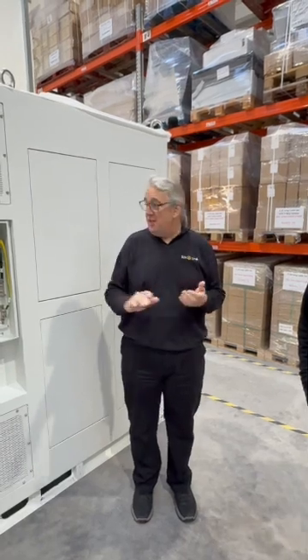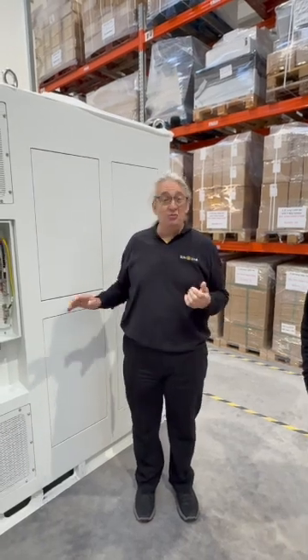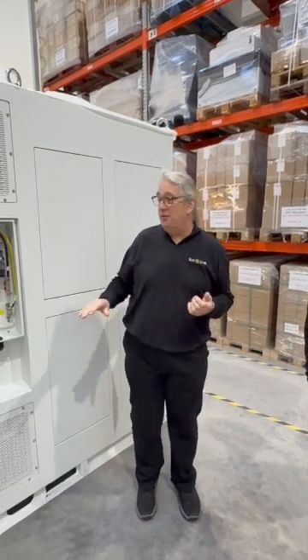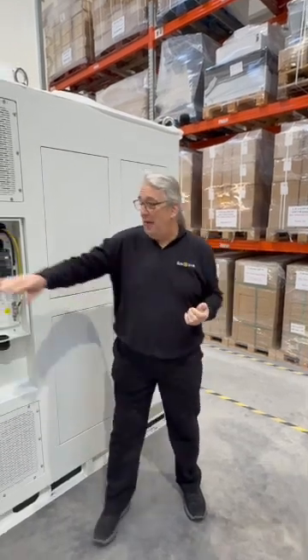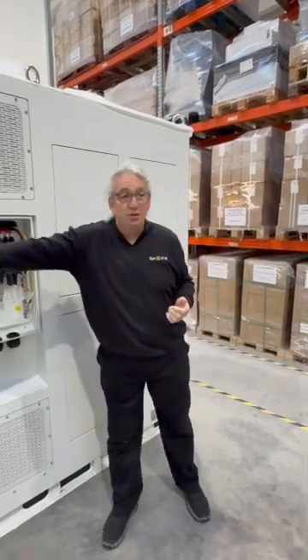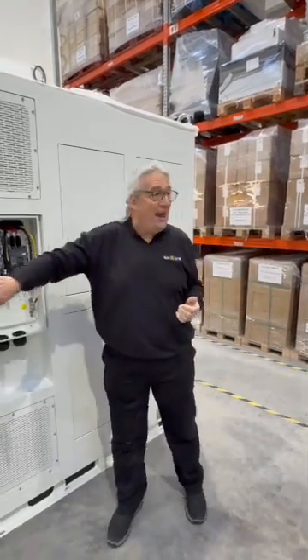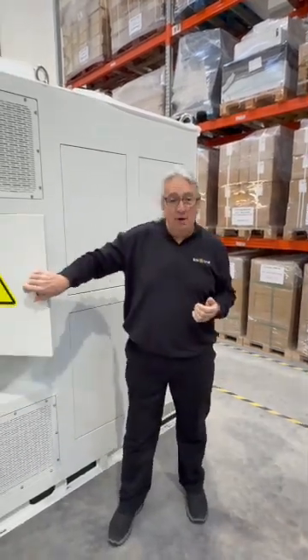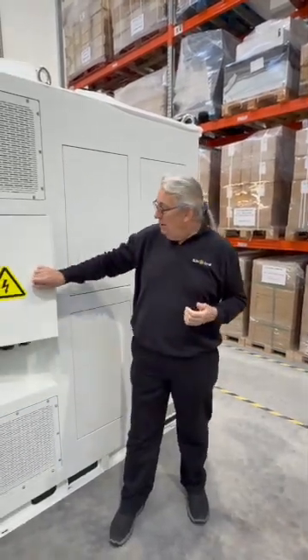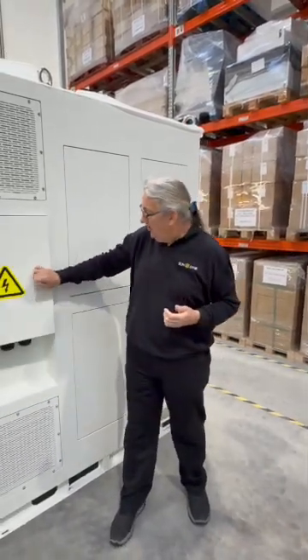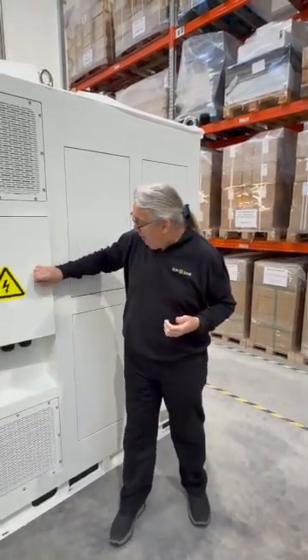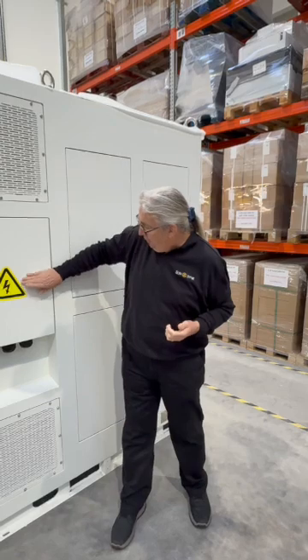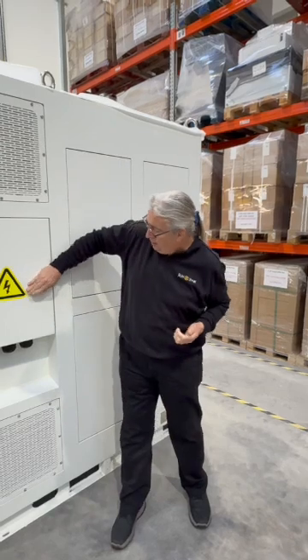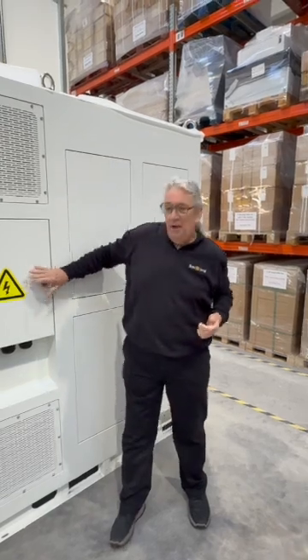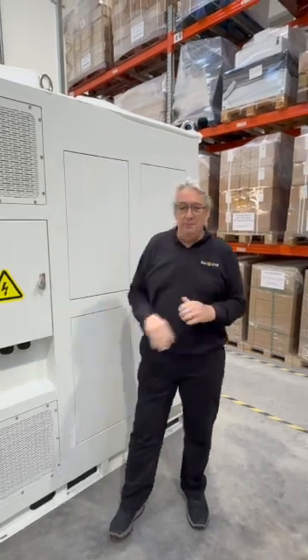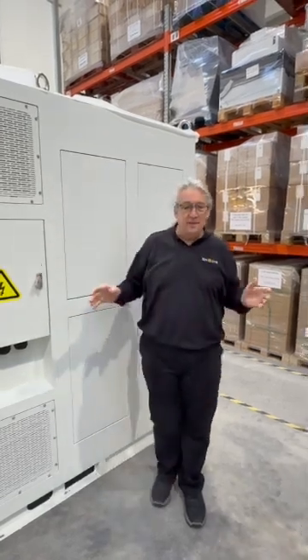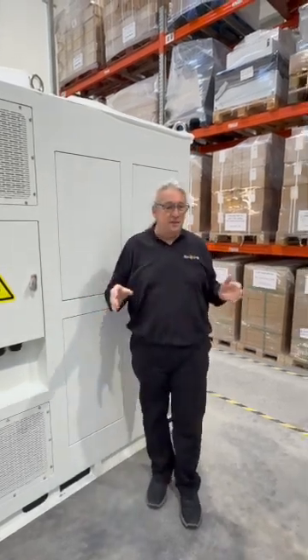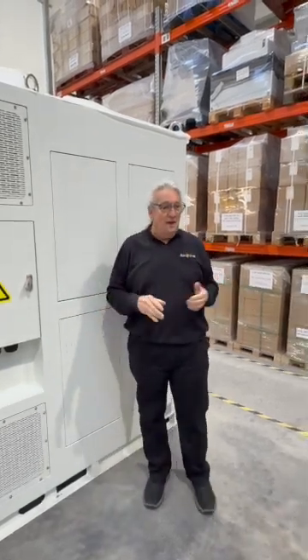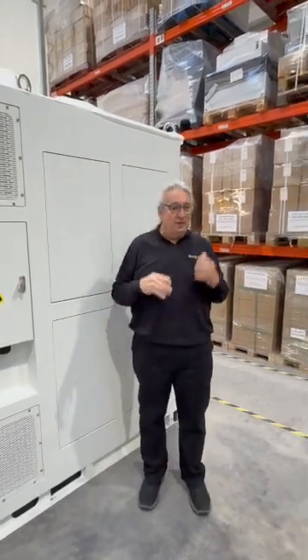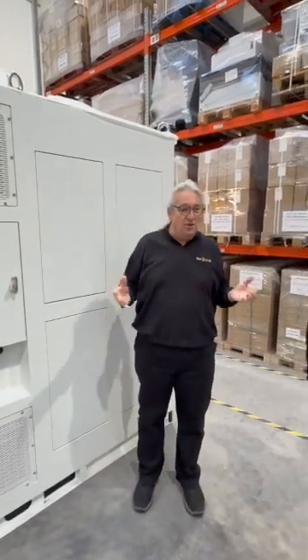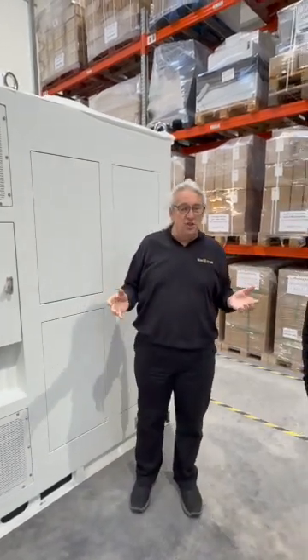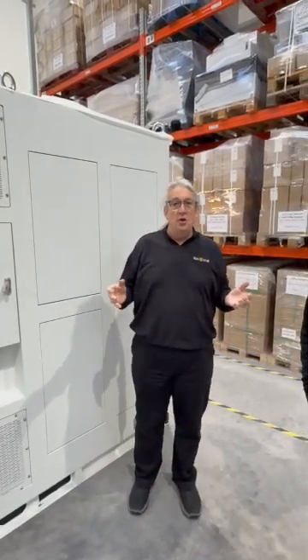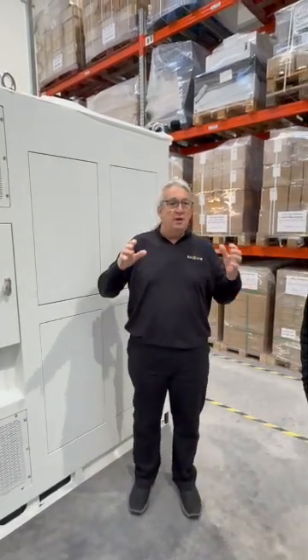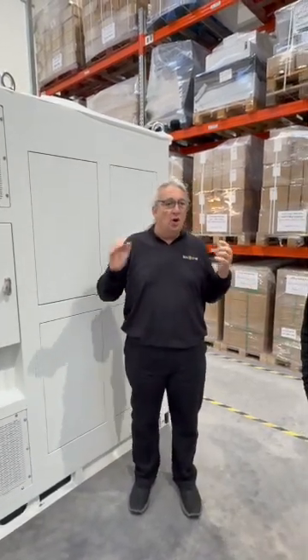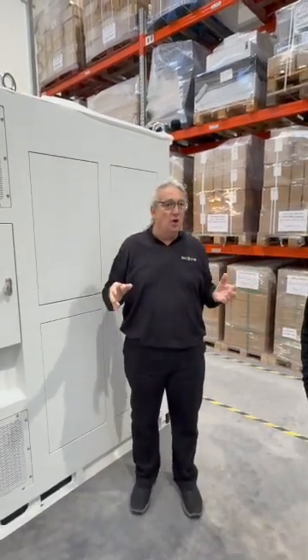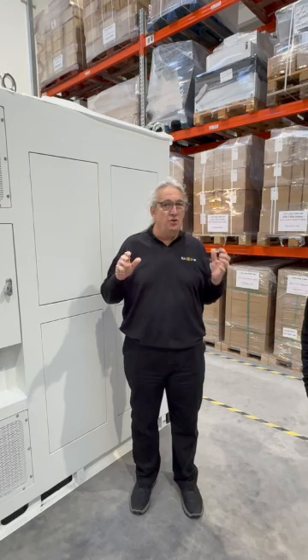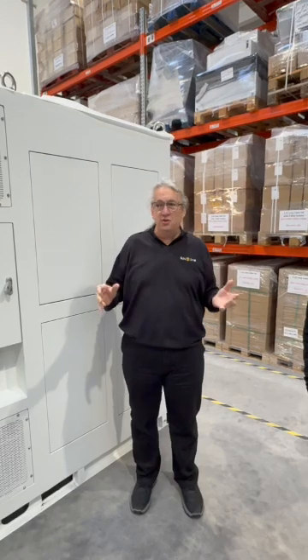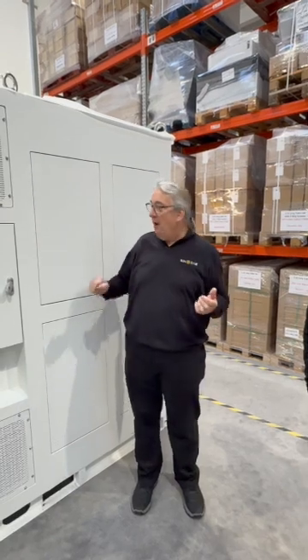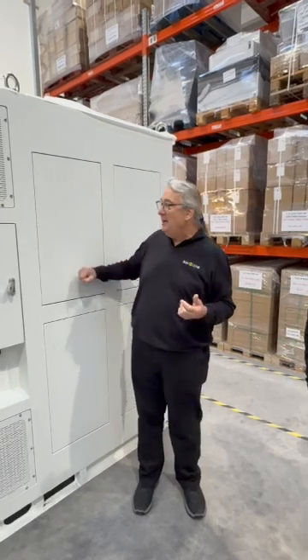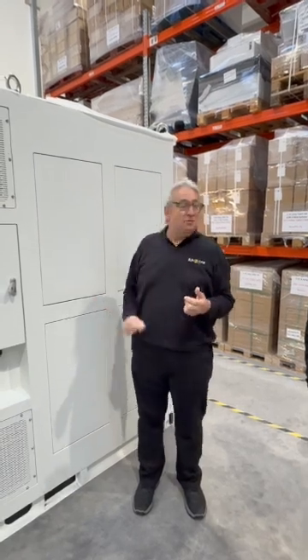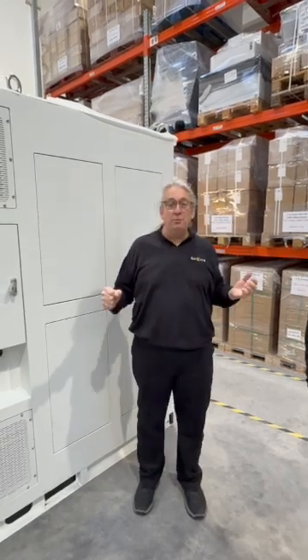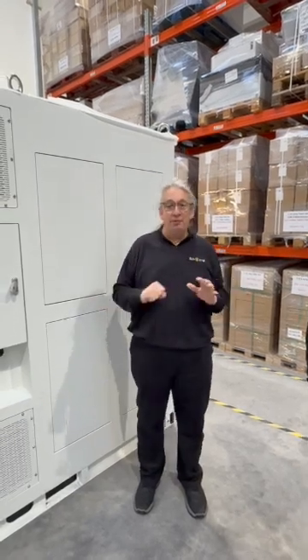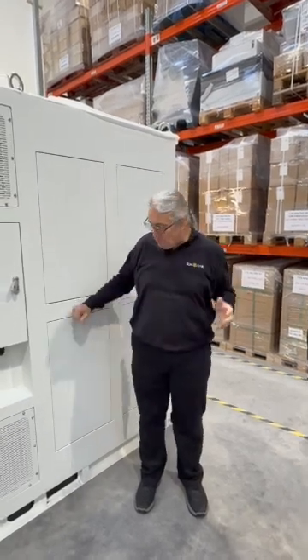But this is great for the UK. It's great for anywhere — holiday parks, businesses, garage dealerships, where you've got car chargers and you need that extra power. And it's waterproof, it's fully waterproof.